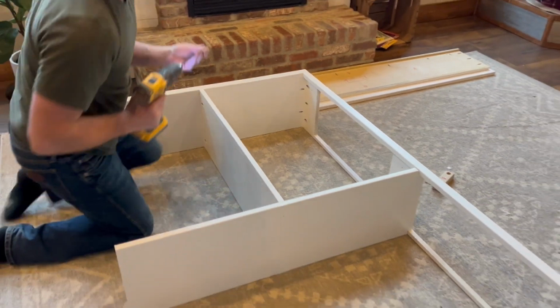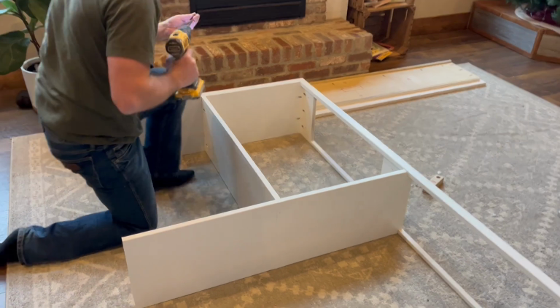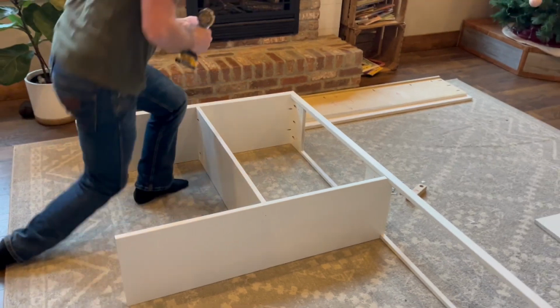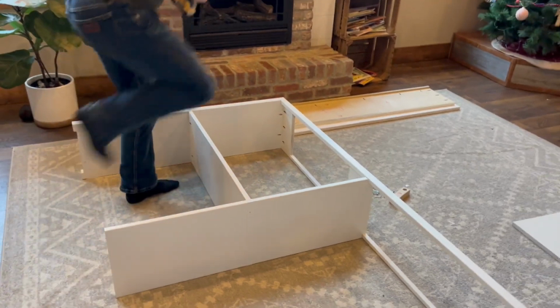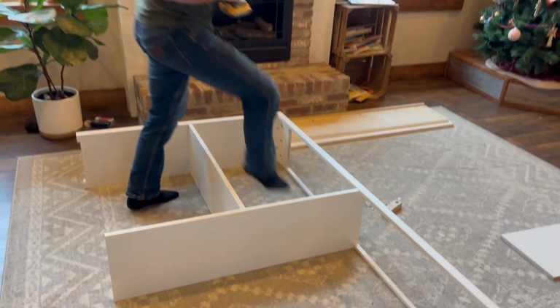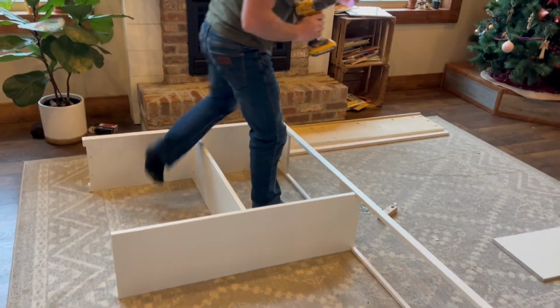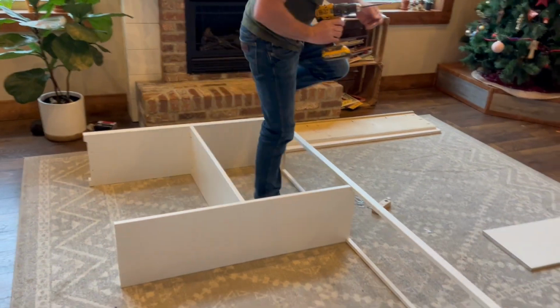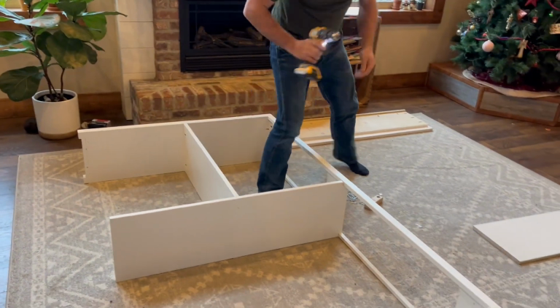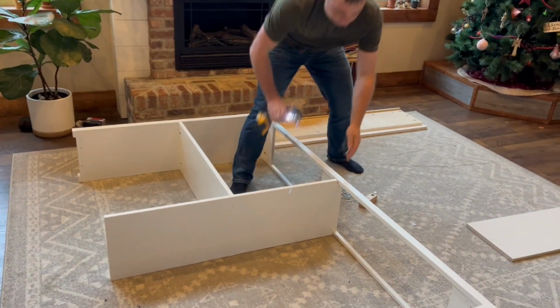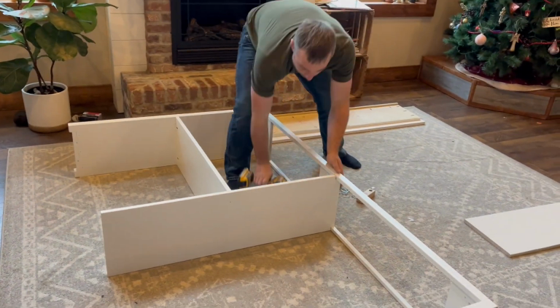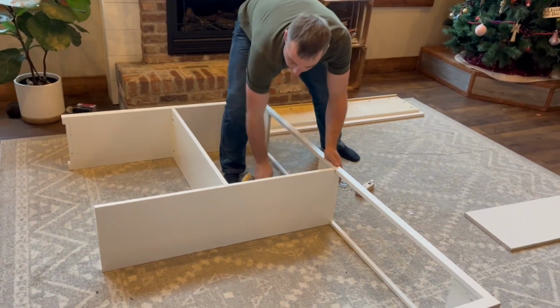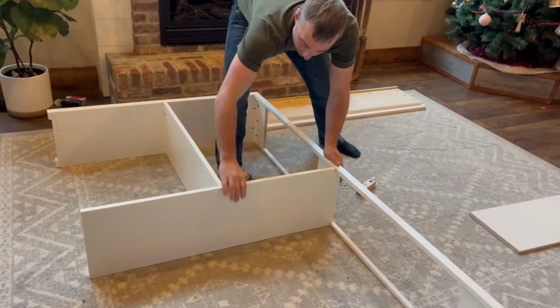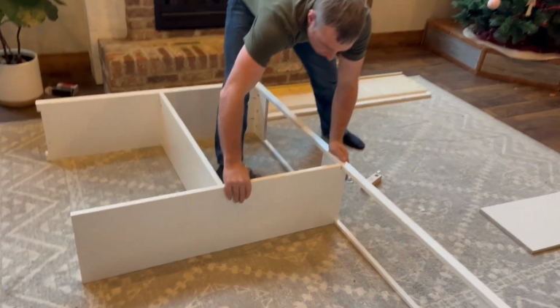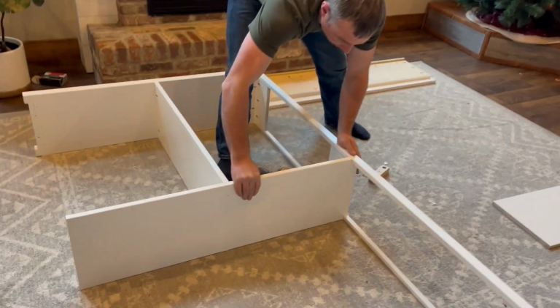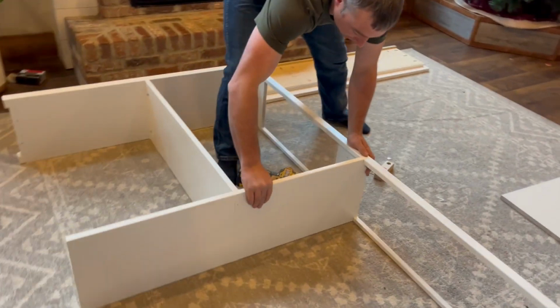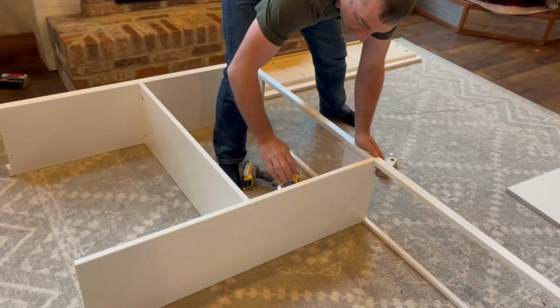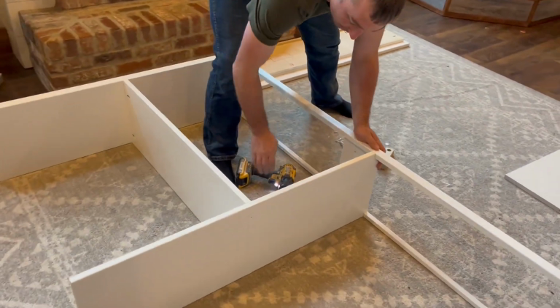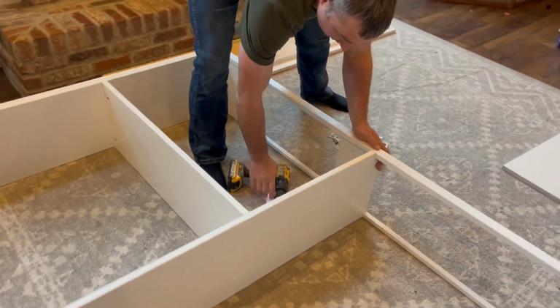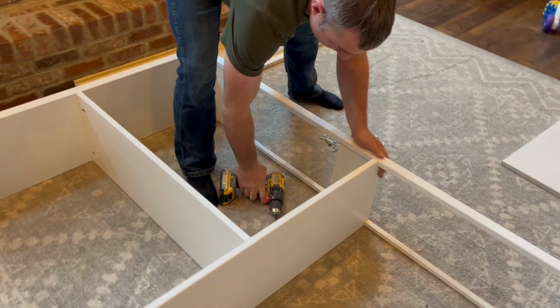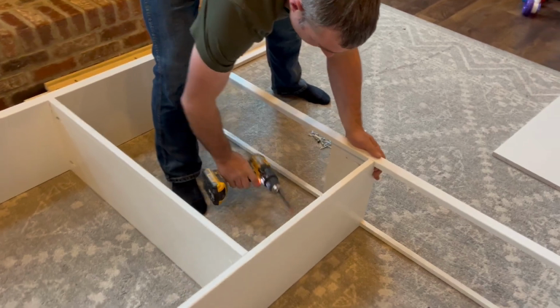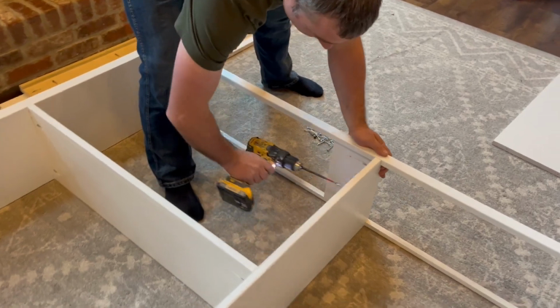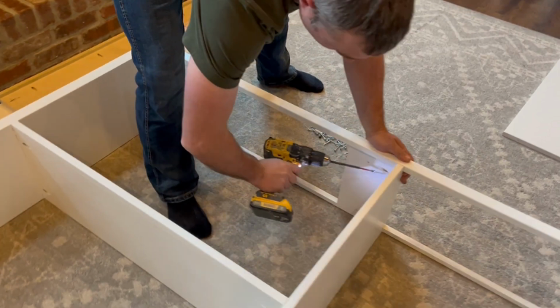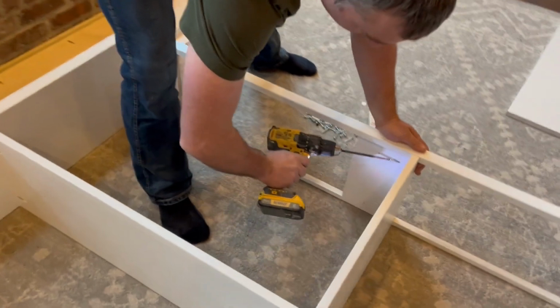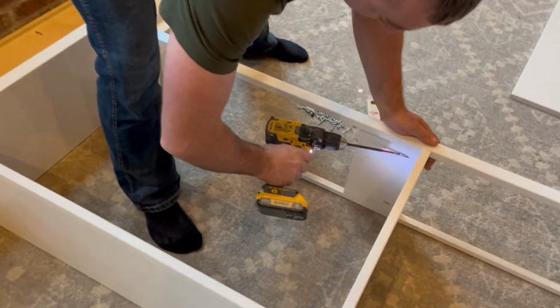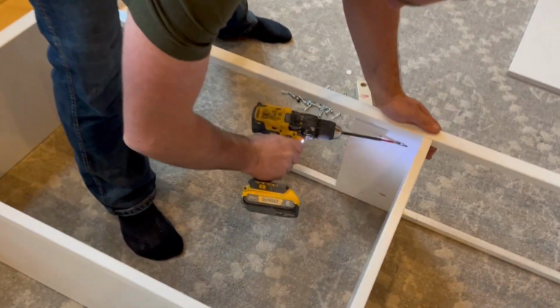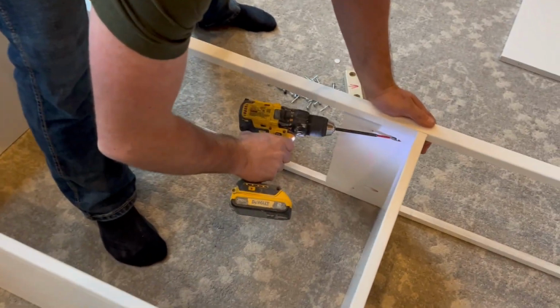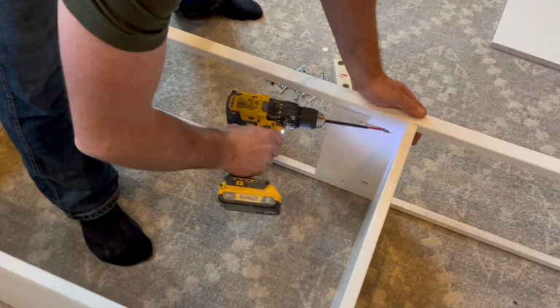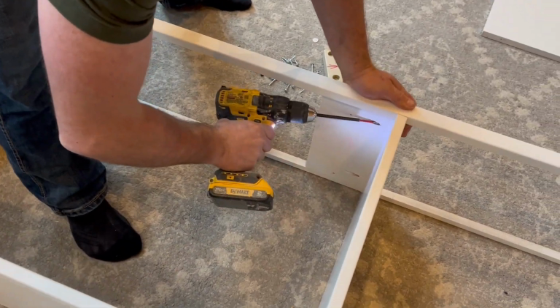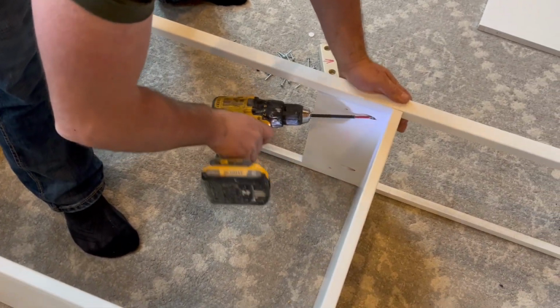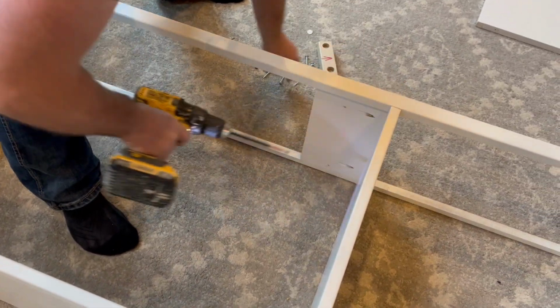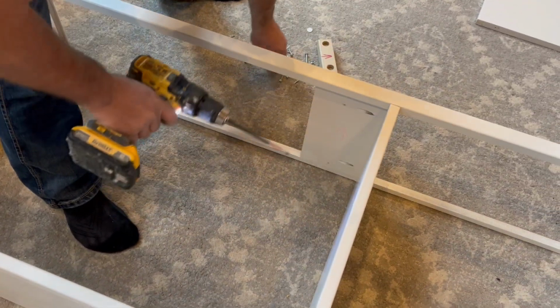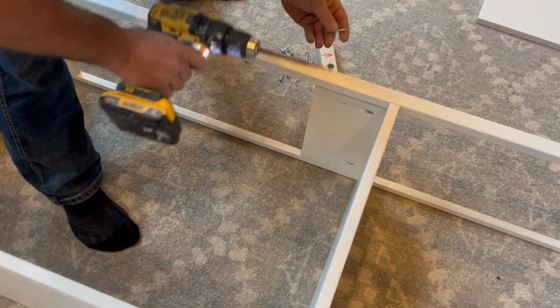Next, on the inside up here, I'm going to push this all the way to the top and then install these screws right here.